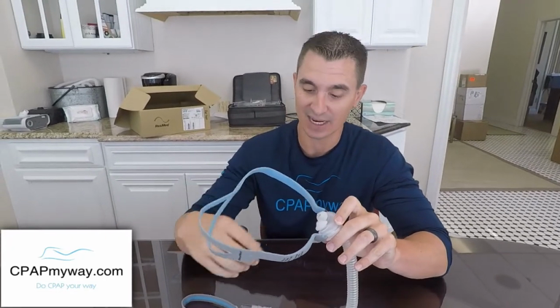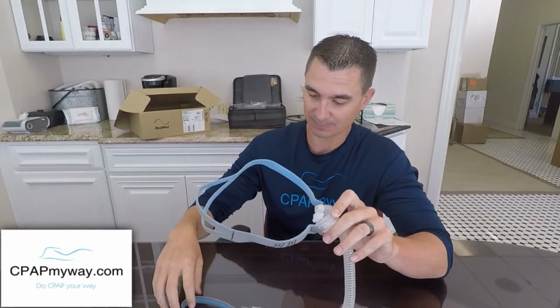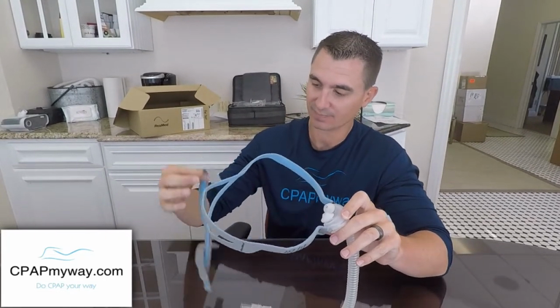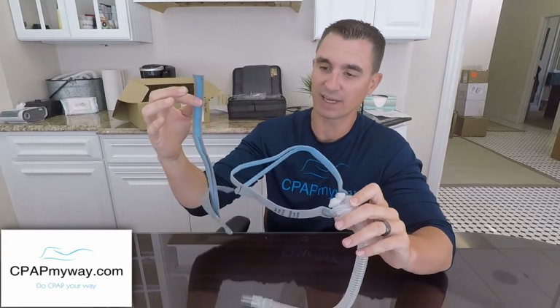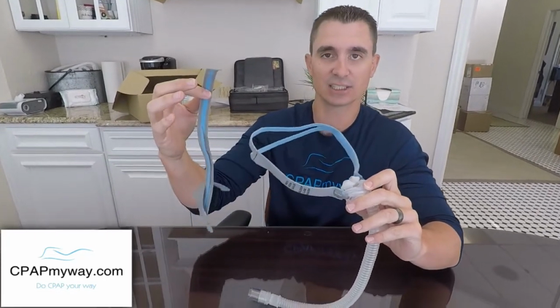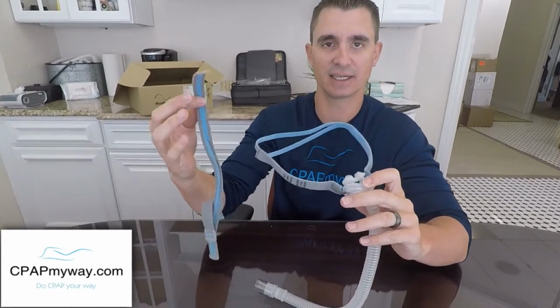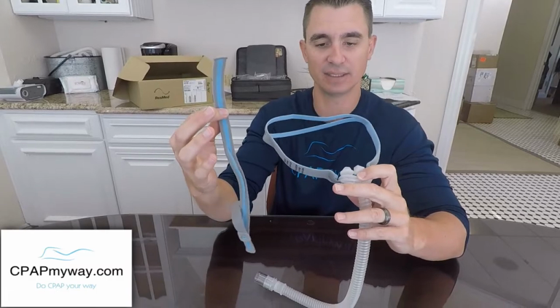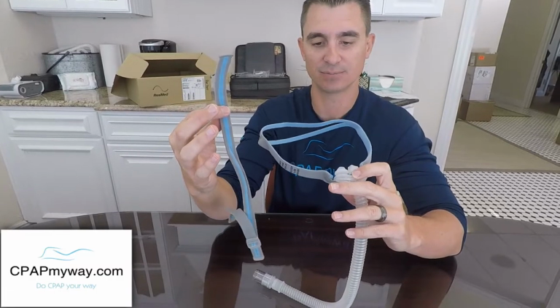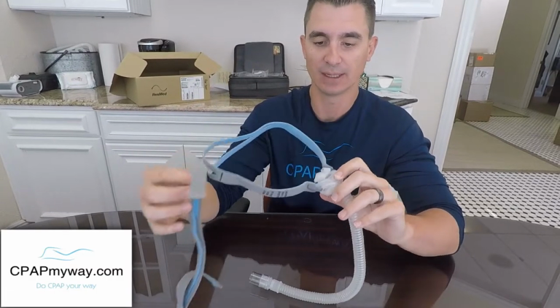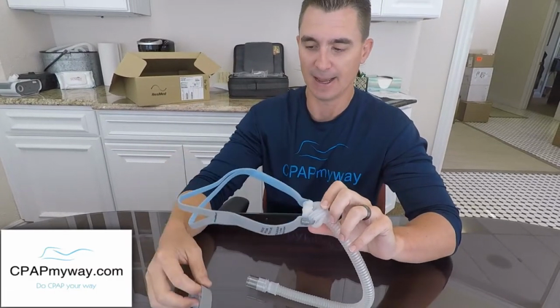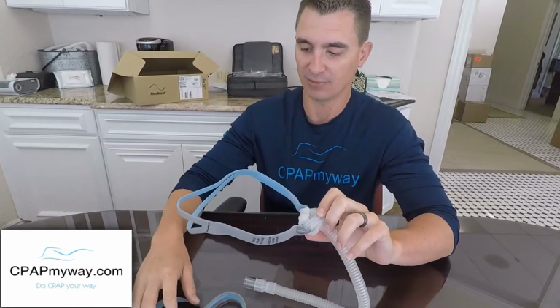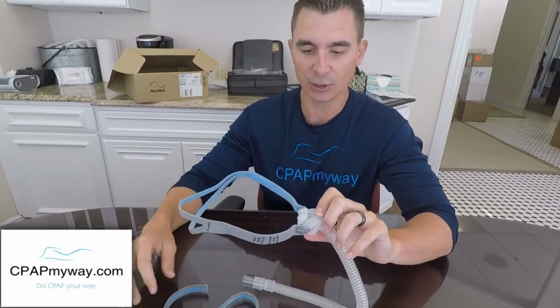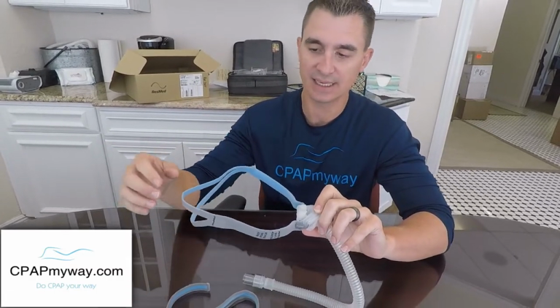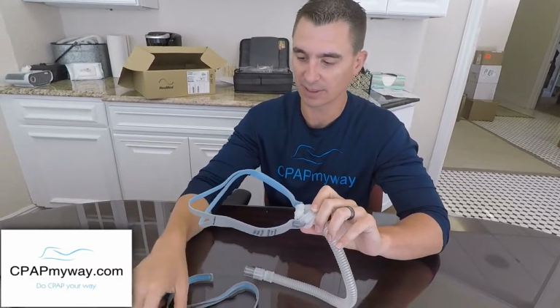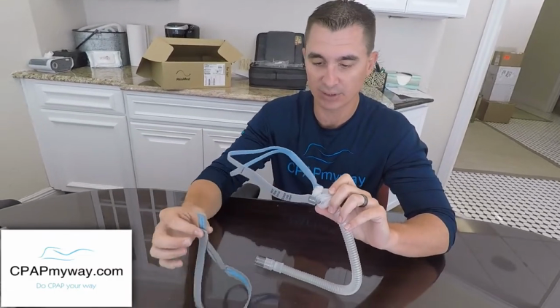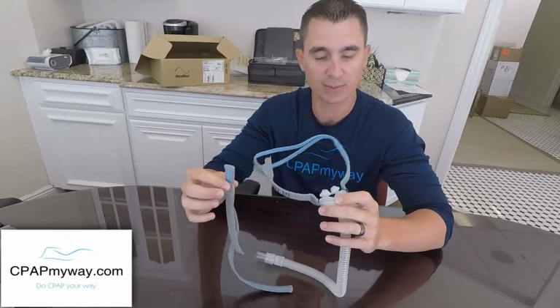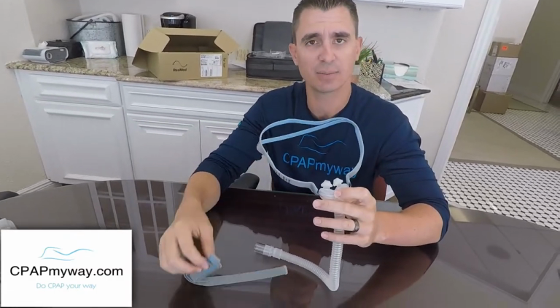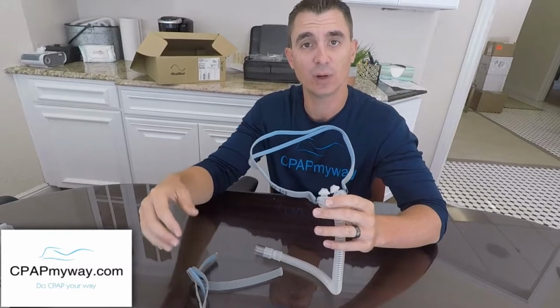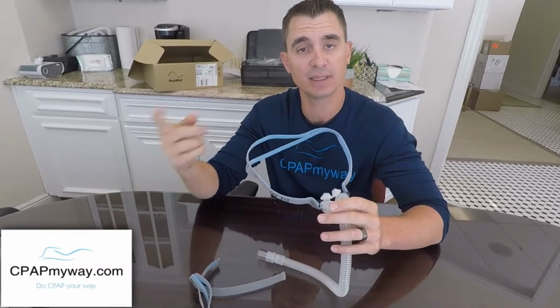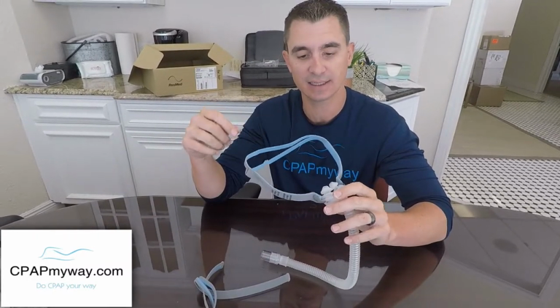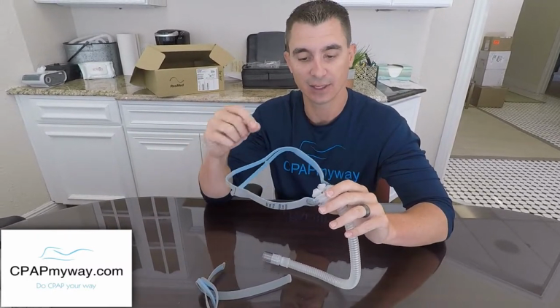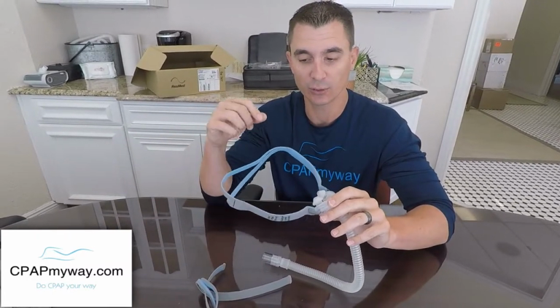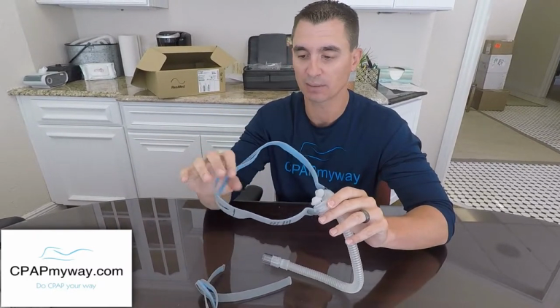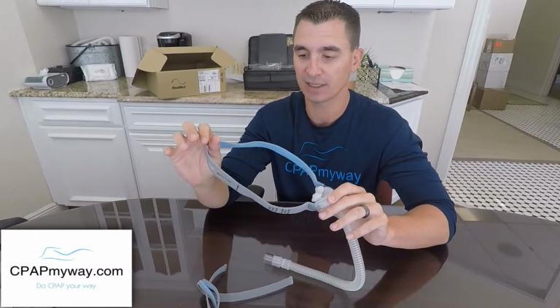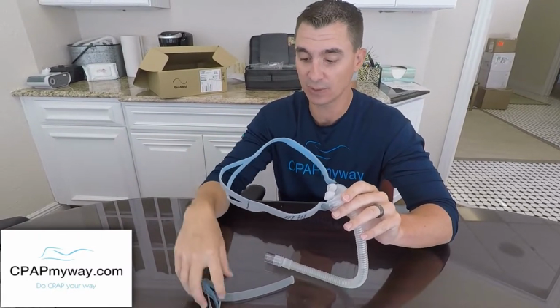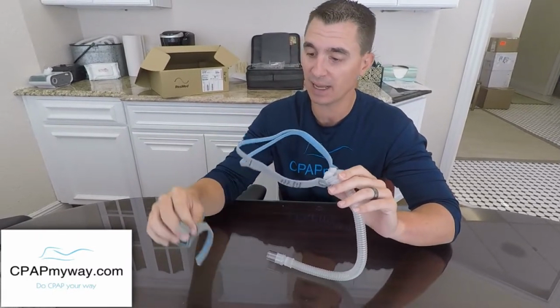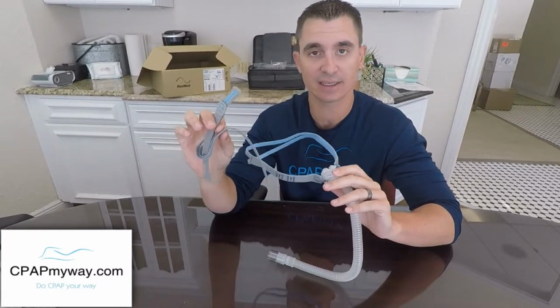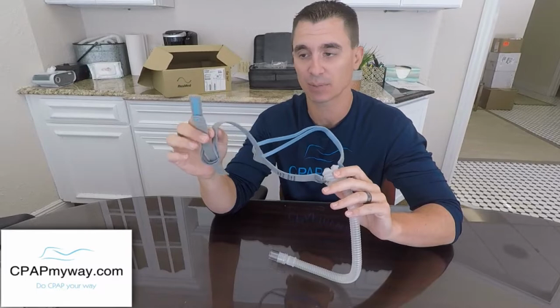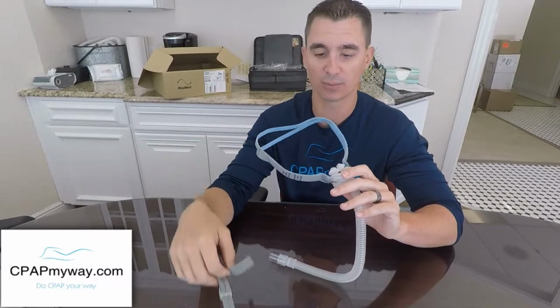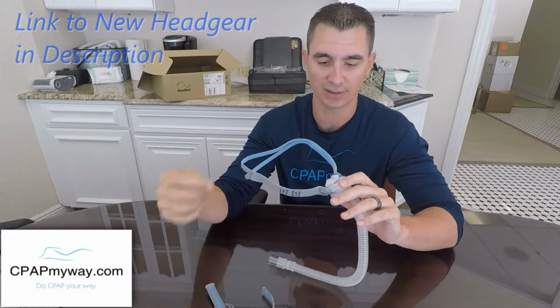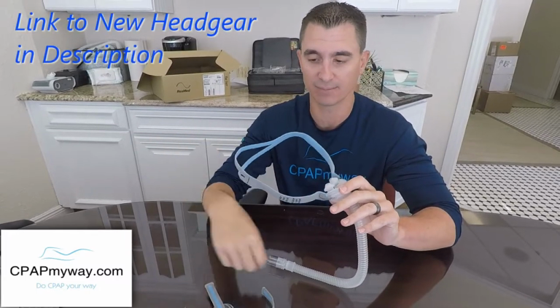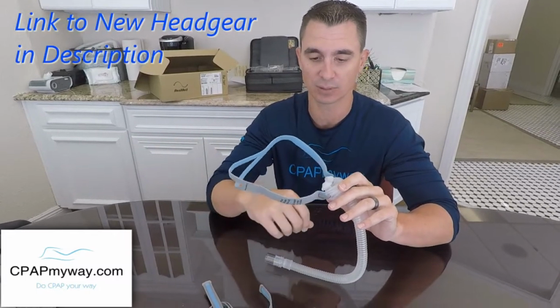Finally, we've got an adjustable headgear for the P10. If you're getting a new P10, it's probably going to come with the adjustable headgear. But if you have a P10 that you're already using, you probably have the old one. You can buy the headgear separately — we'll put a link in the description below.